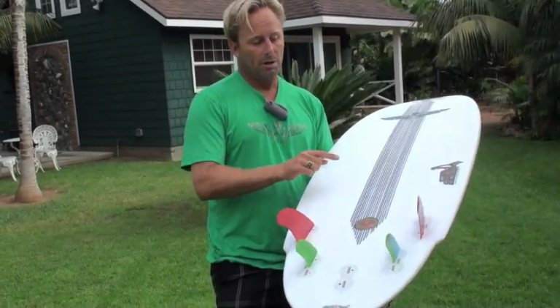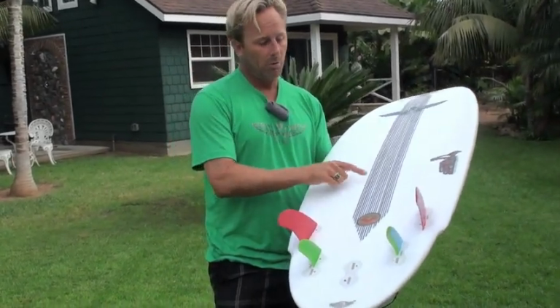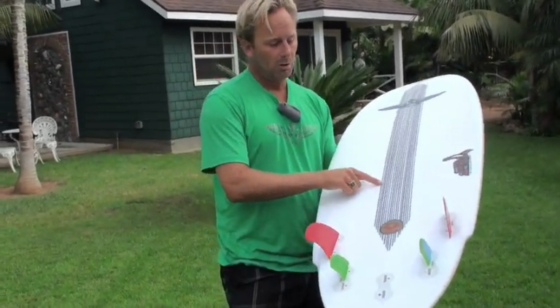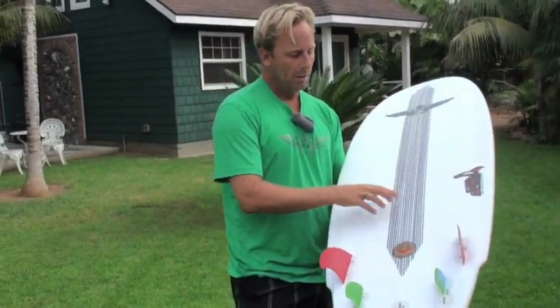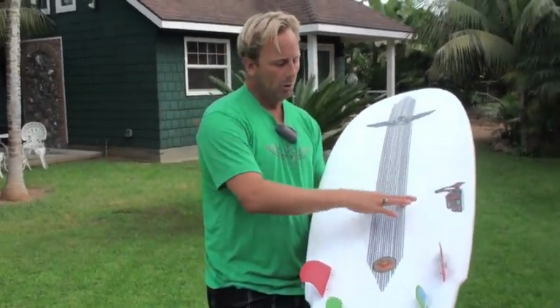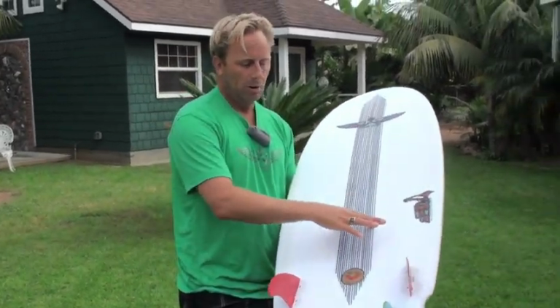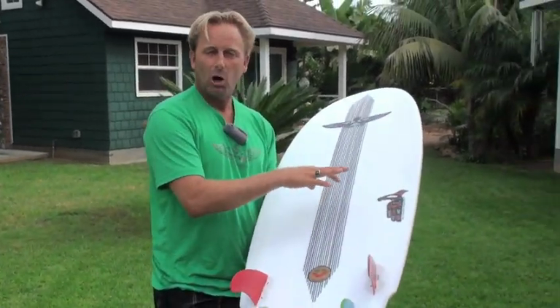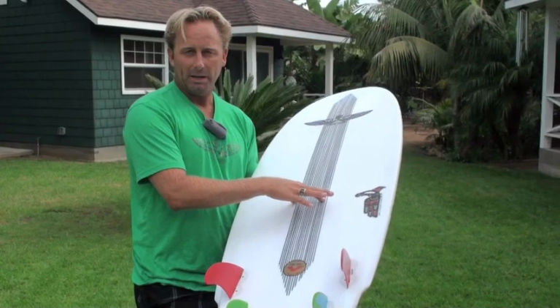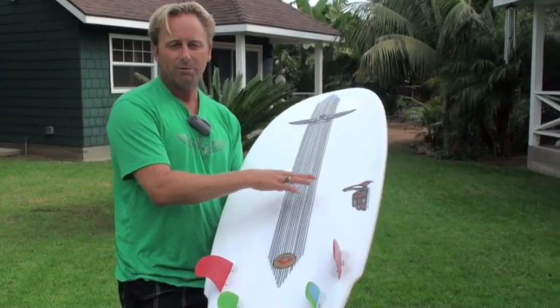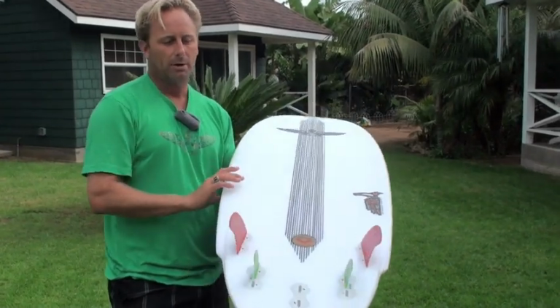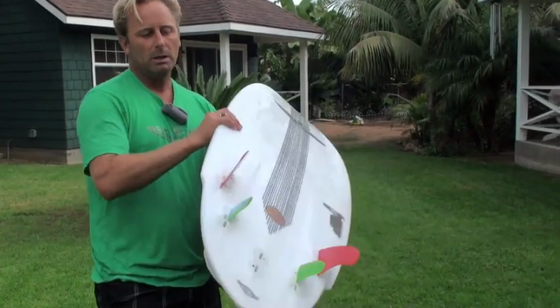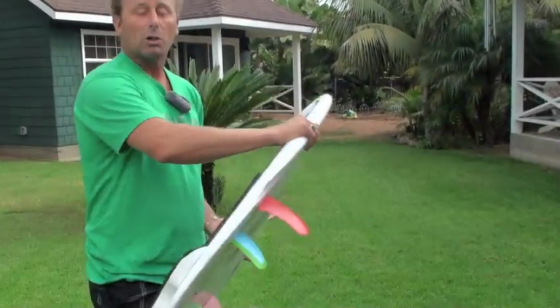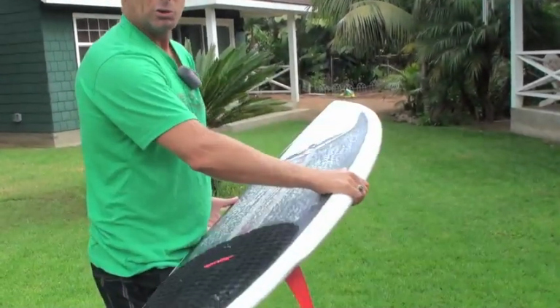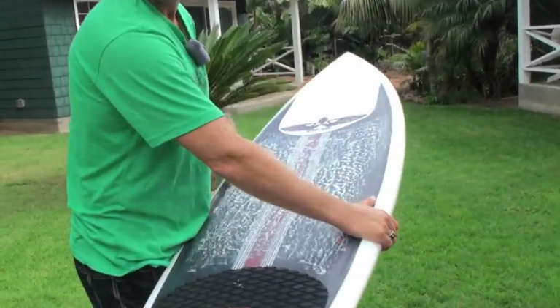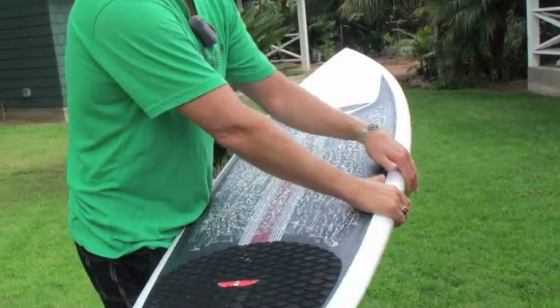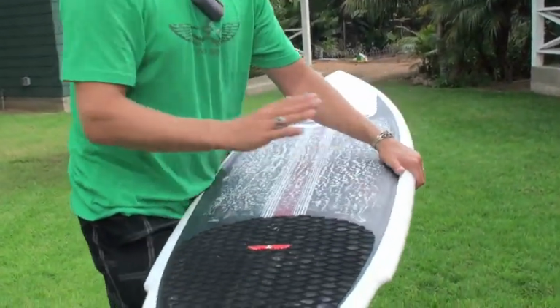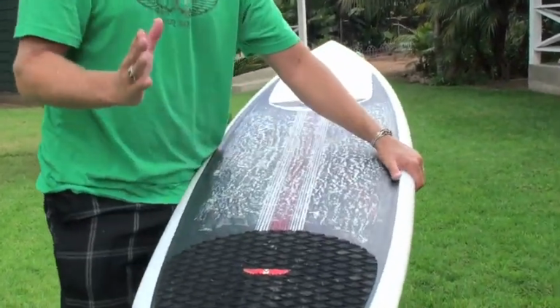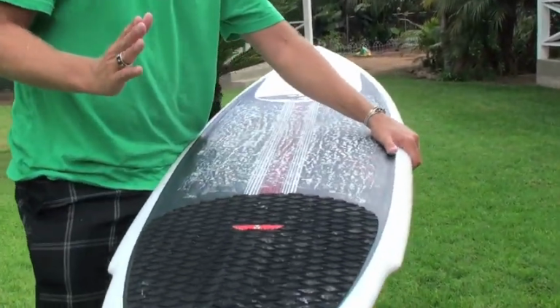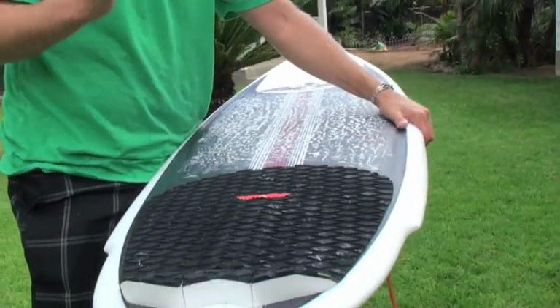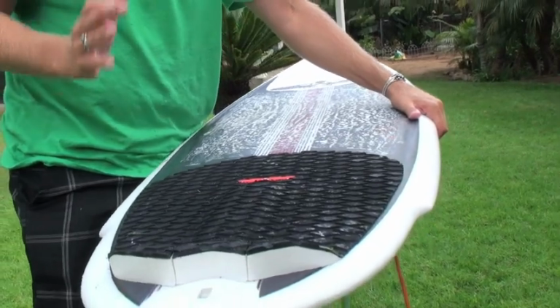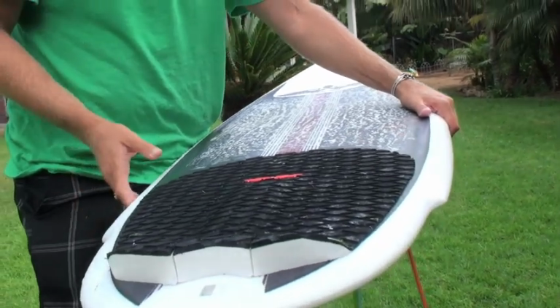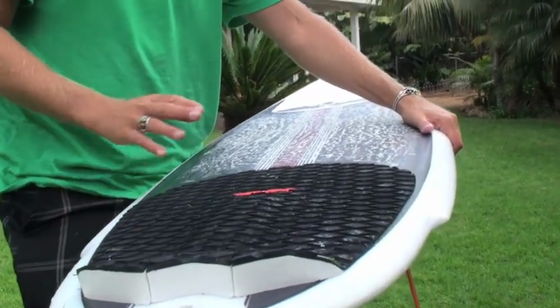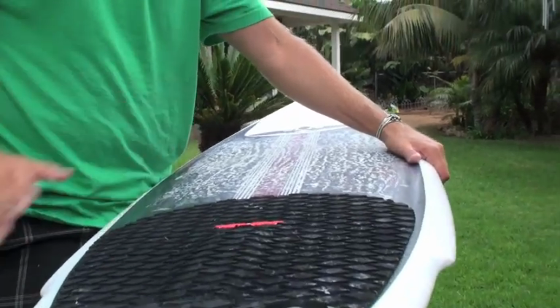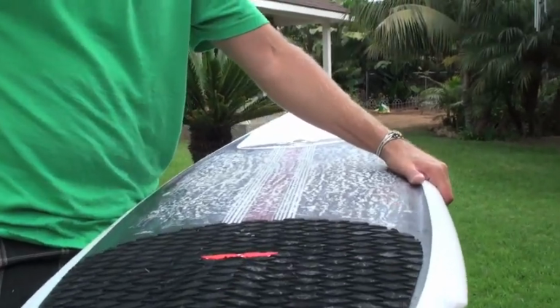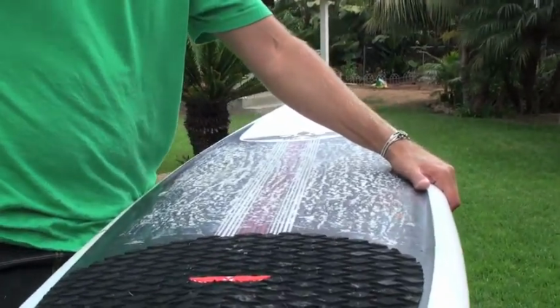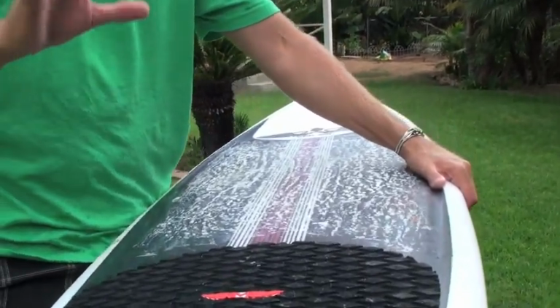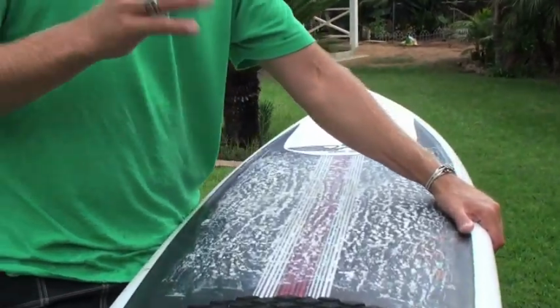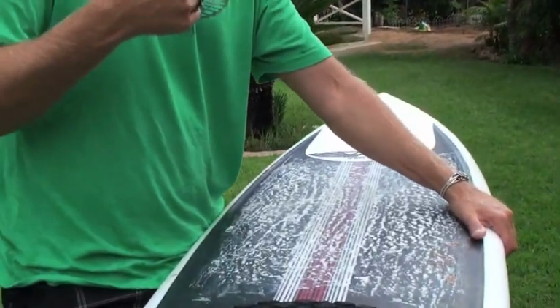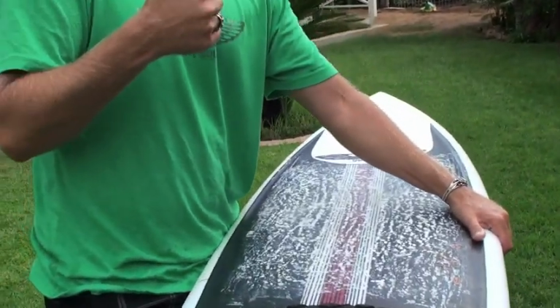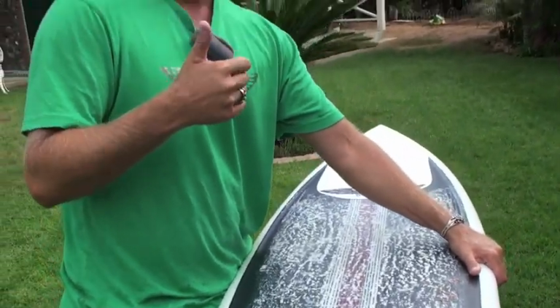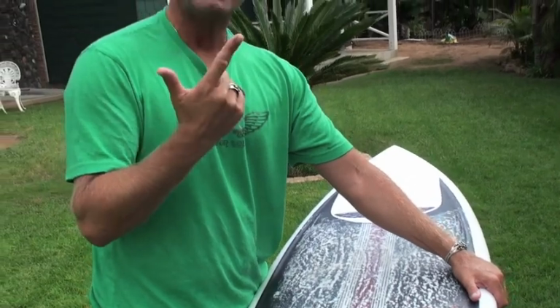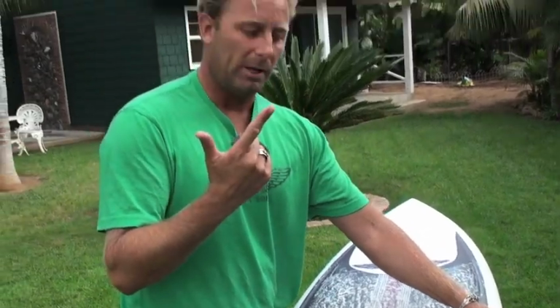We also added carbon in different areas to this board. A stringer to a board is almost like a beam to a house — there's a lot of rigidity in the middle of the board. So there's going to be positive flex and negative flex.